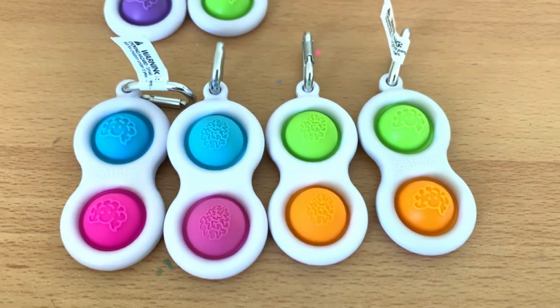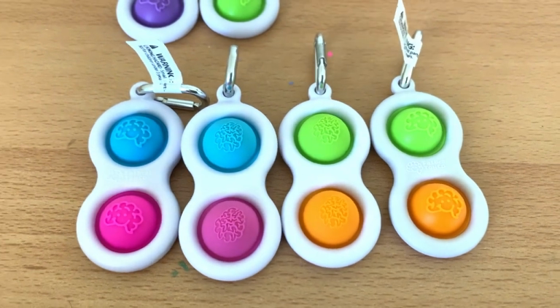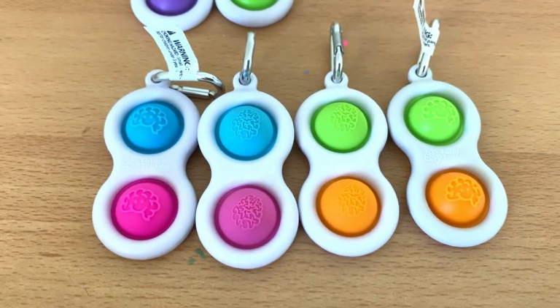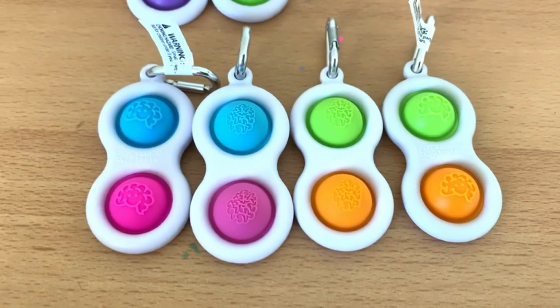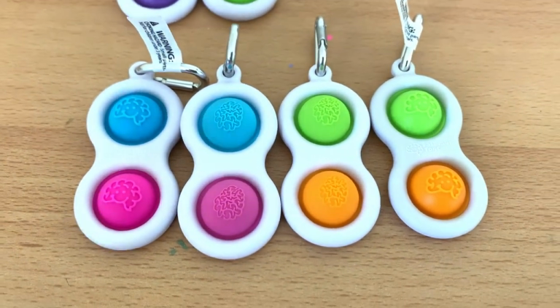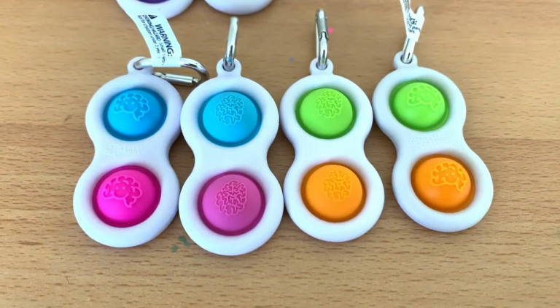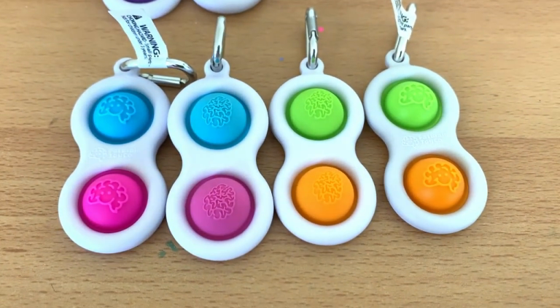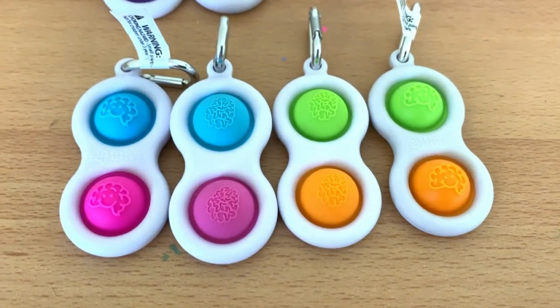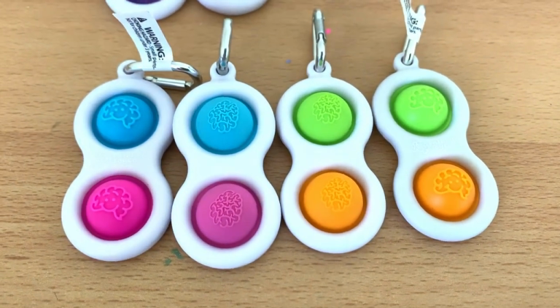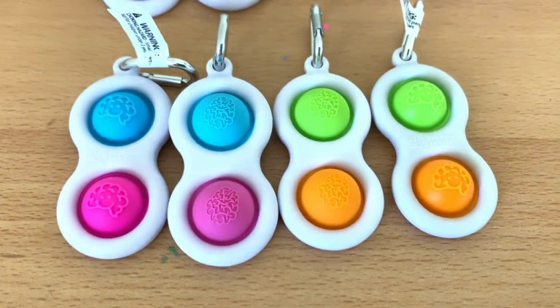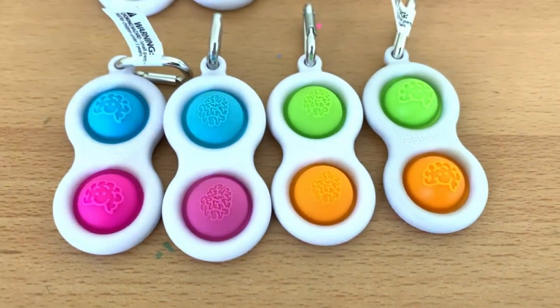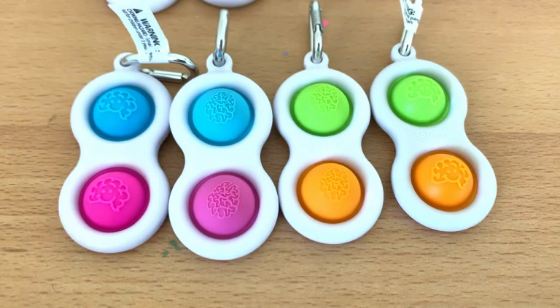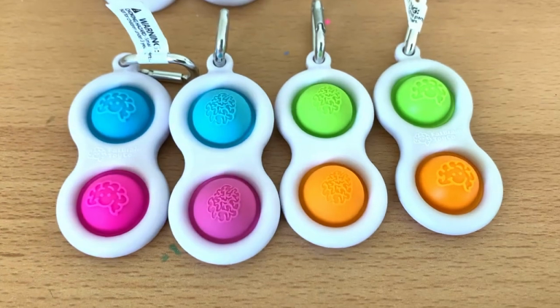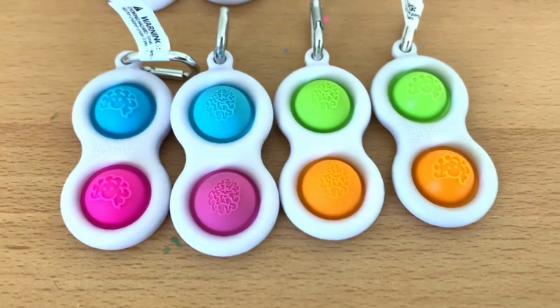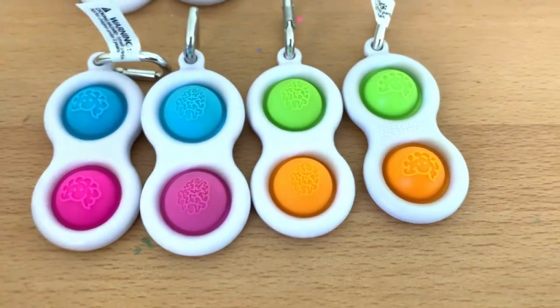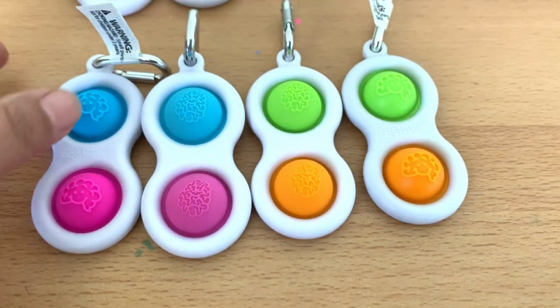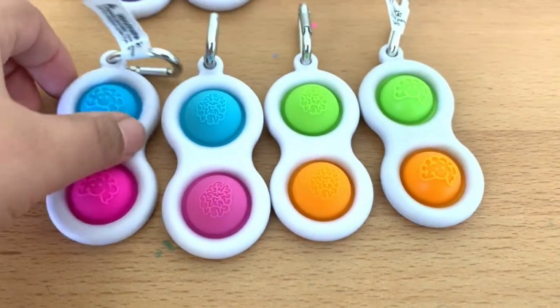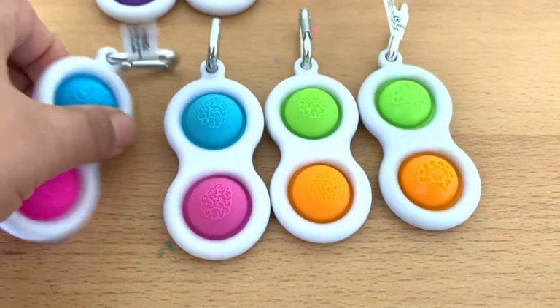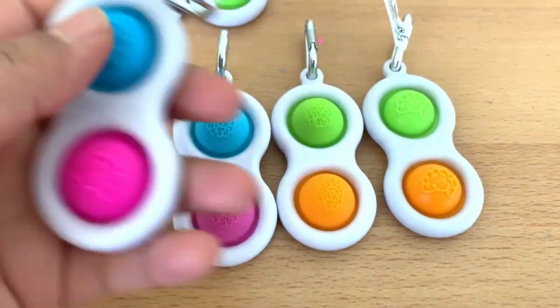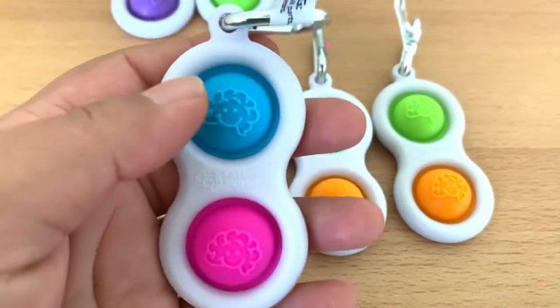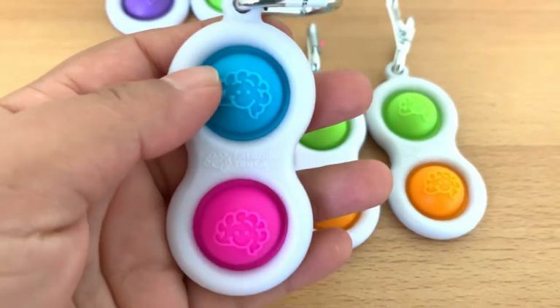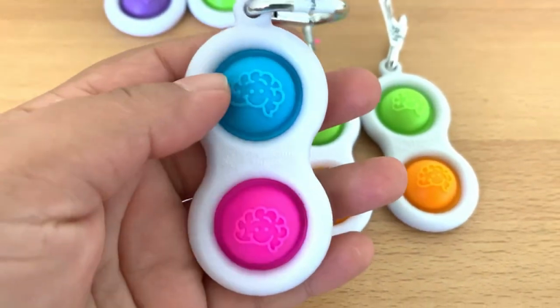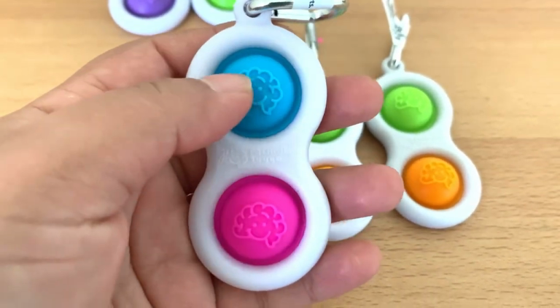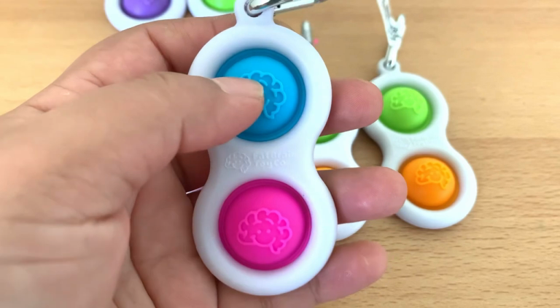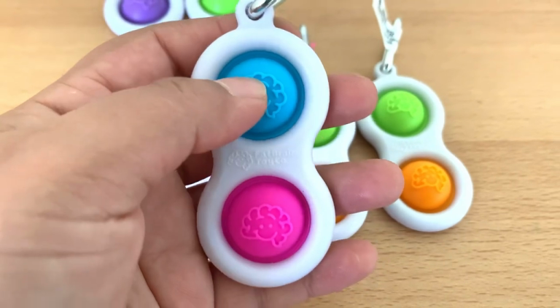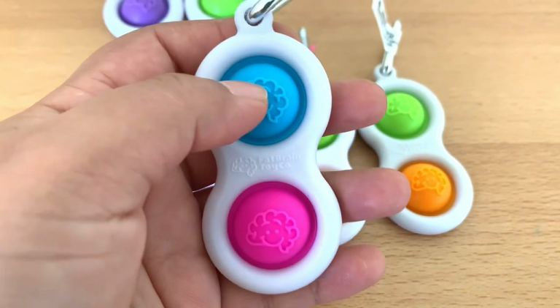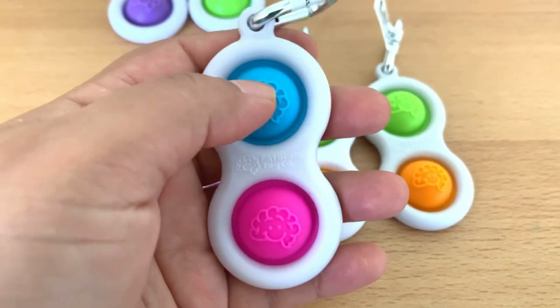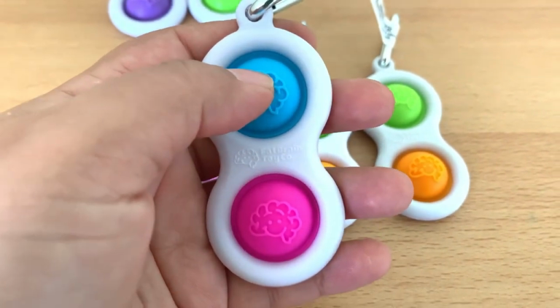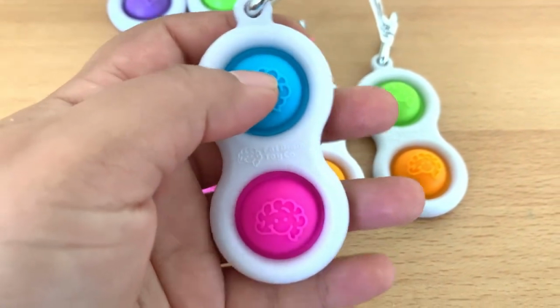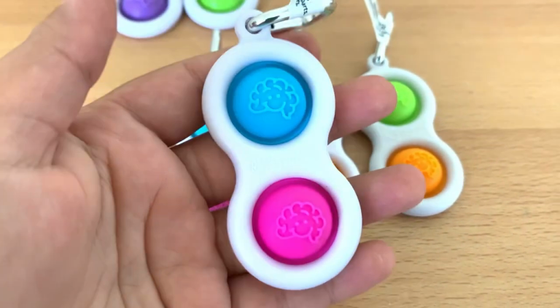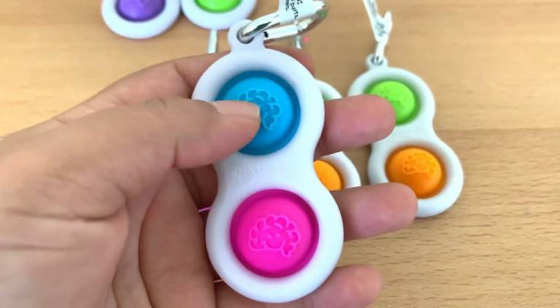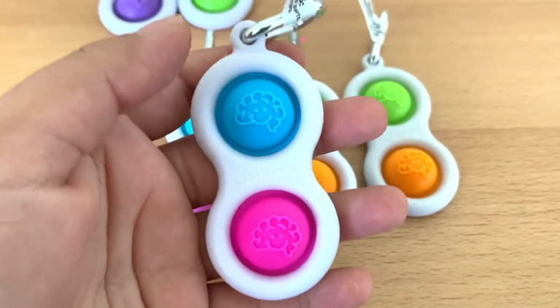So you can get a good idea of how similar they look. If you see them appearance-wise, they look the same — they look beautiful. Now we'll see how it feels when you push it and how it sounds. We'll start with the original.